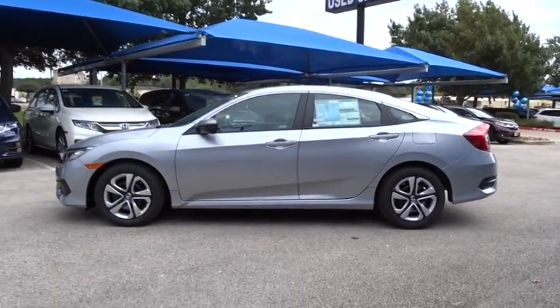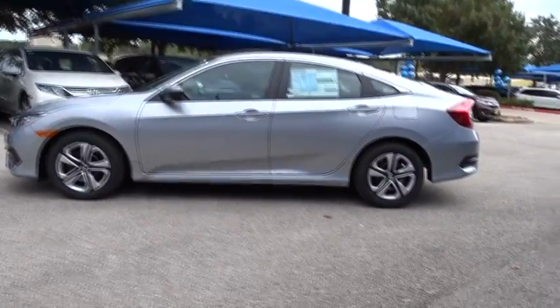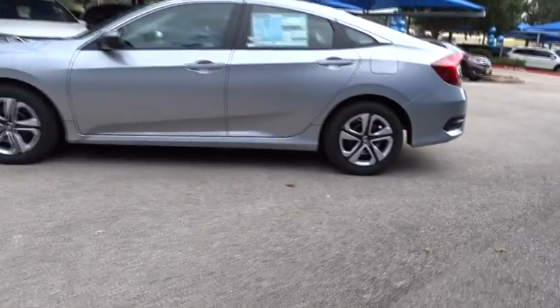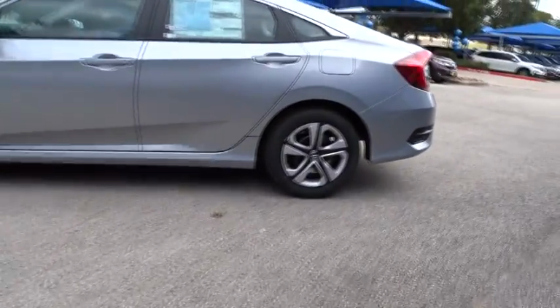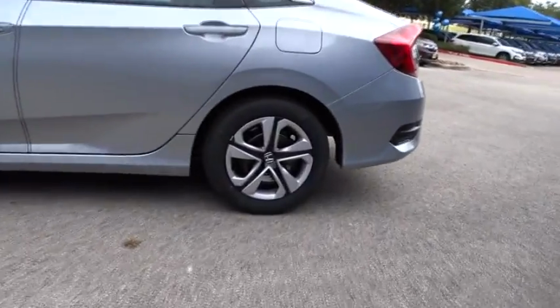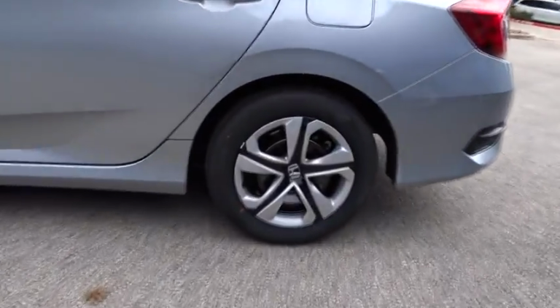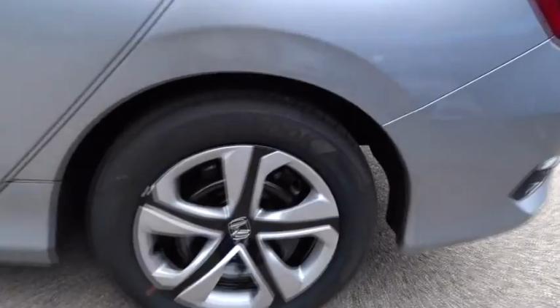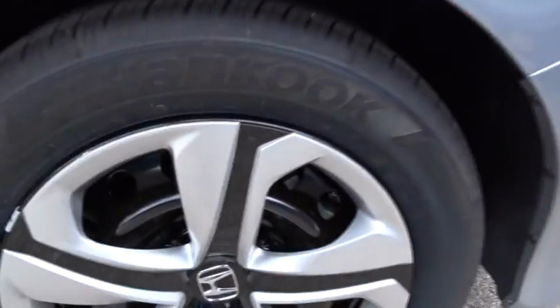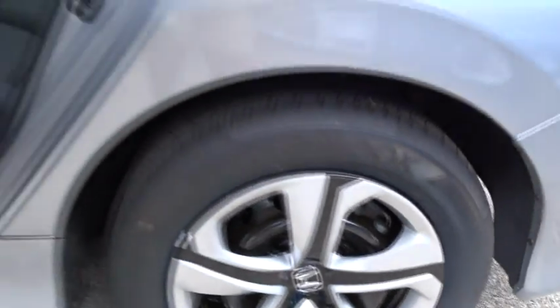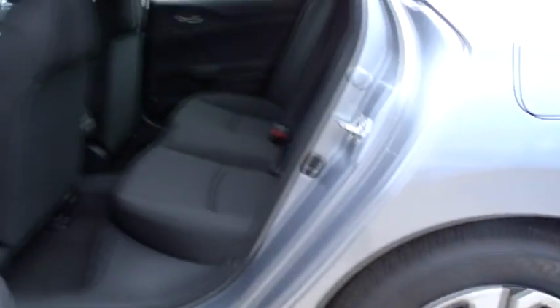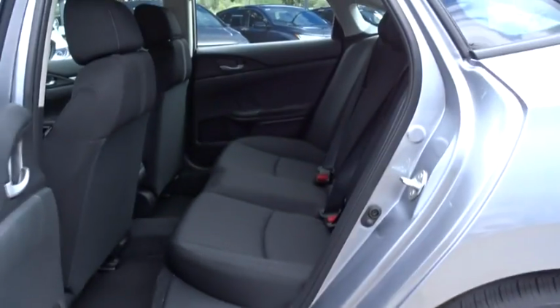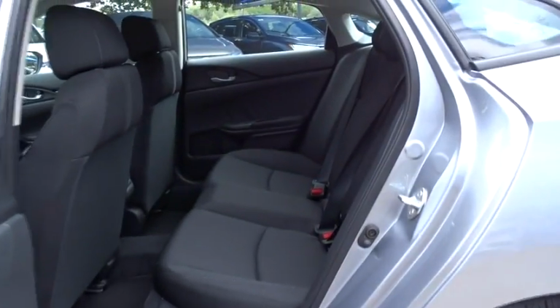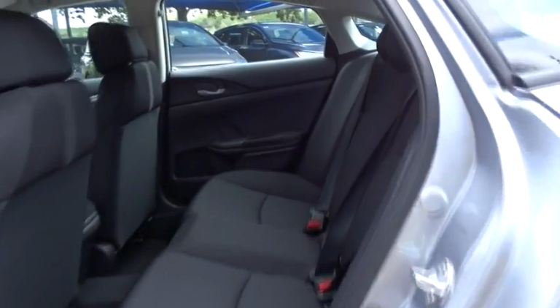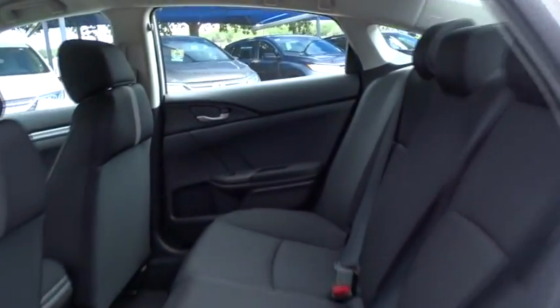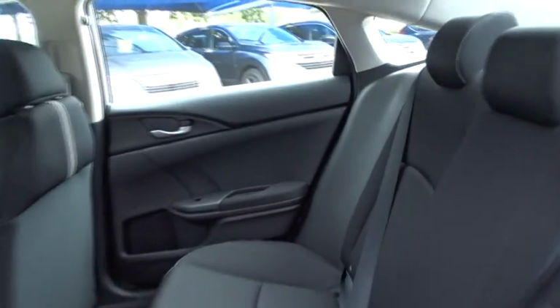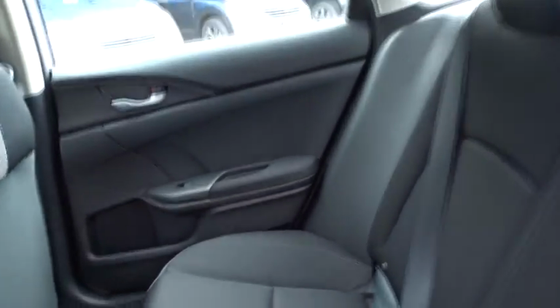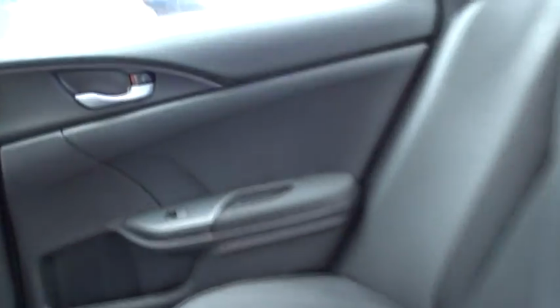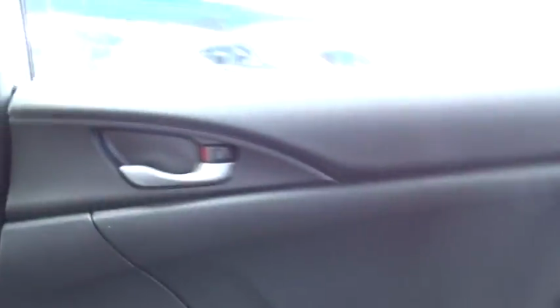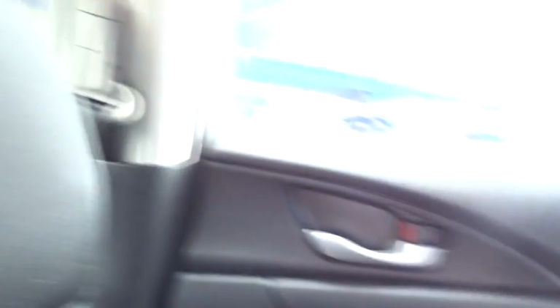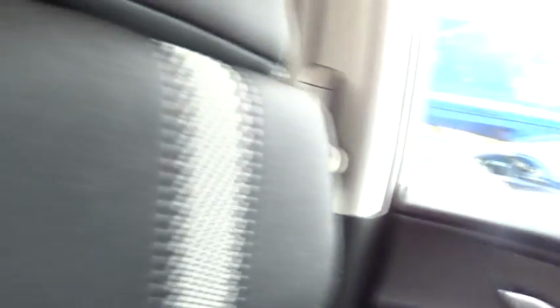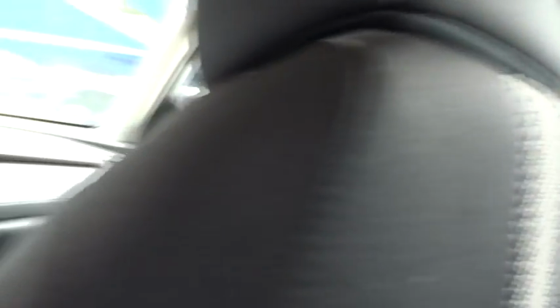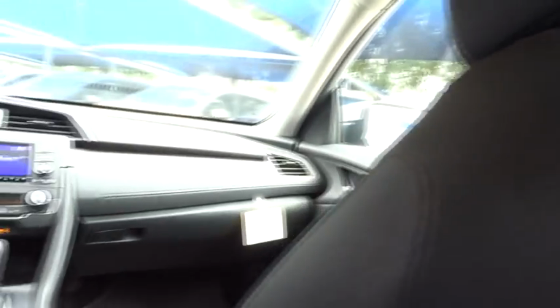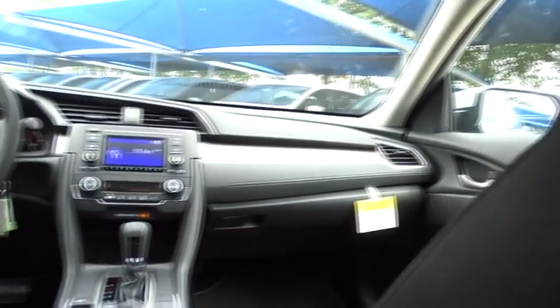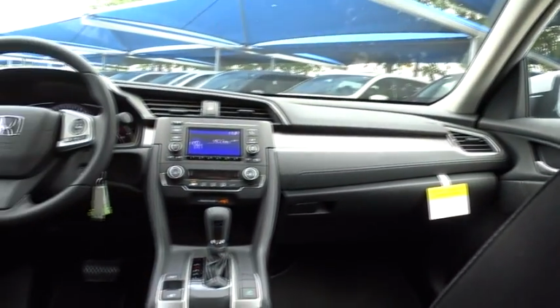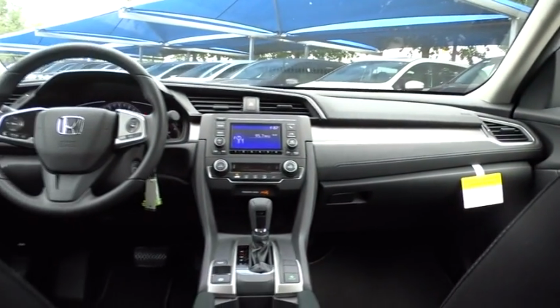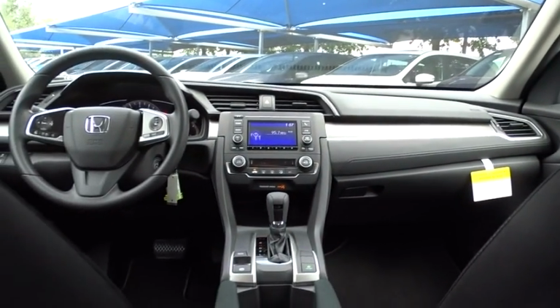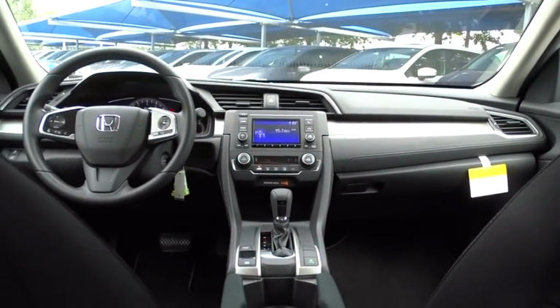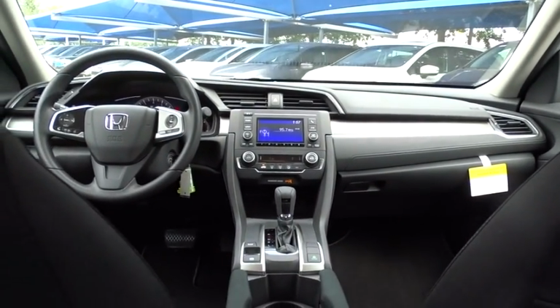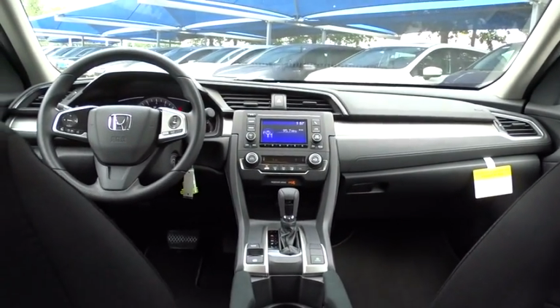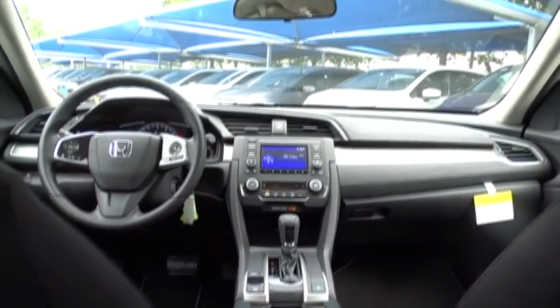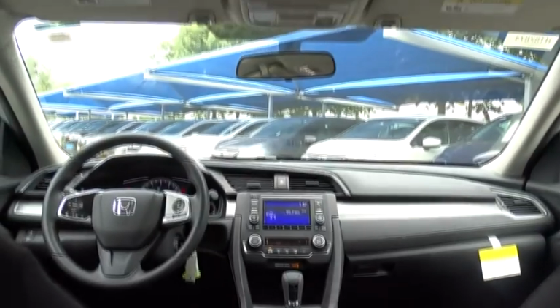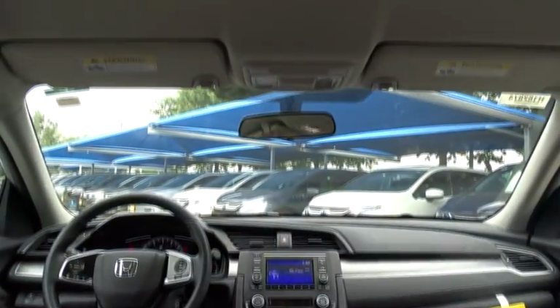Power steering, adjustable steering wheel, front wheel drive, cruise control, four-wheel disc brakes, floor mats, AM-FM stereo radio, rear defrost, climate control, child safety locks, and MP3 player.